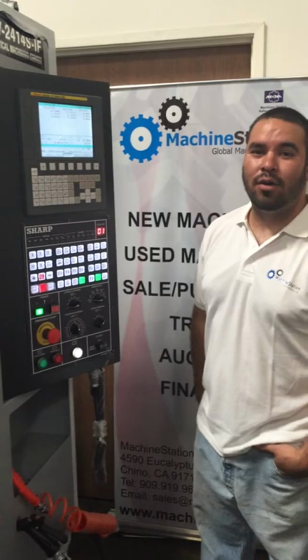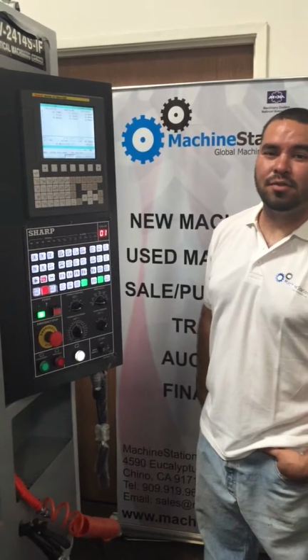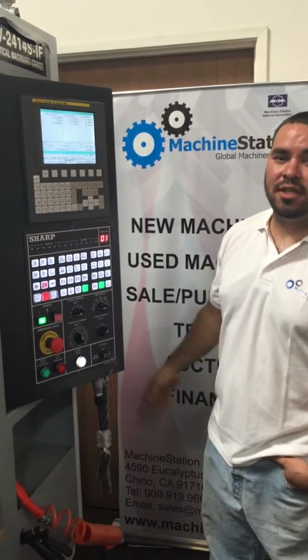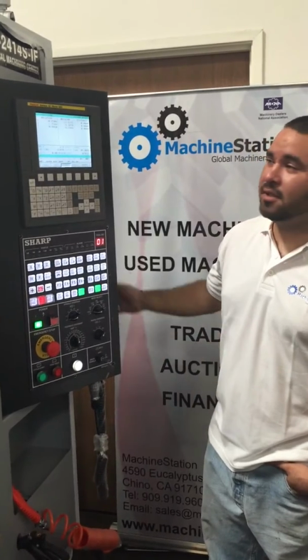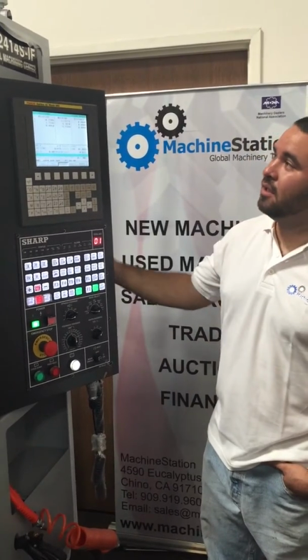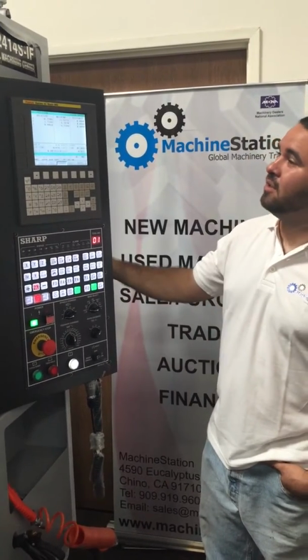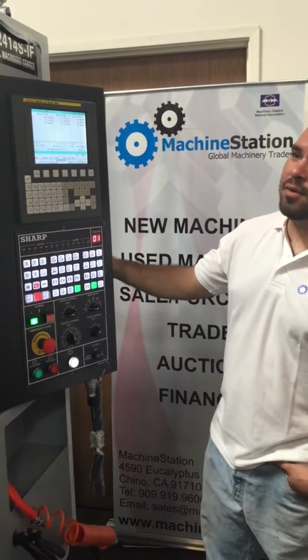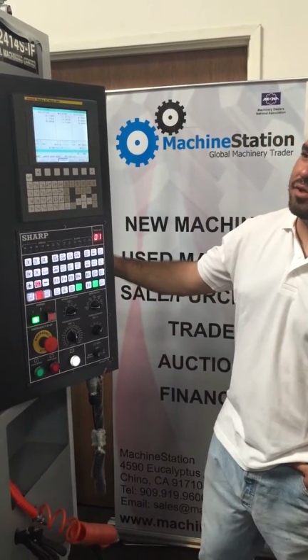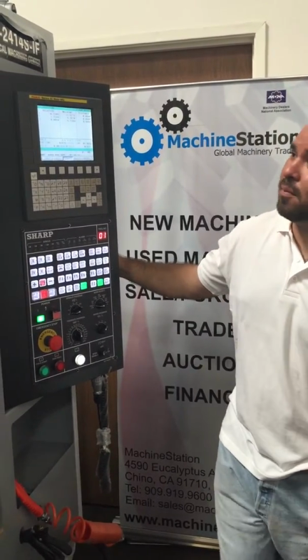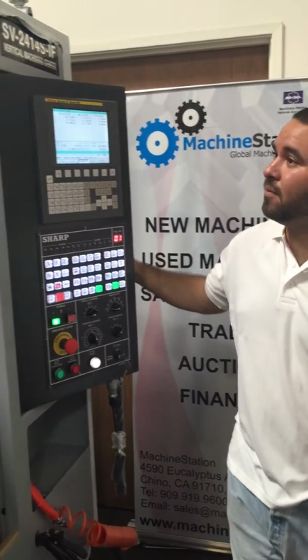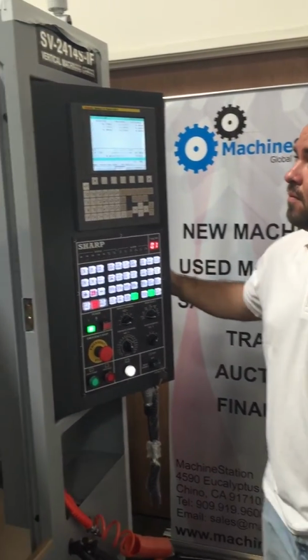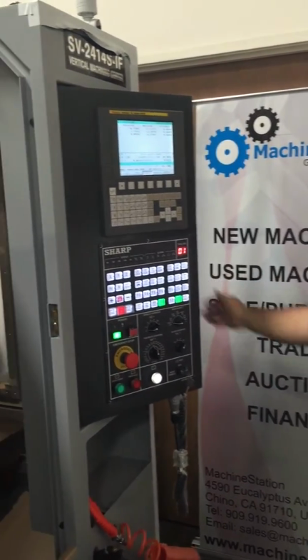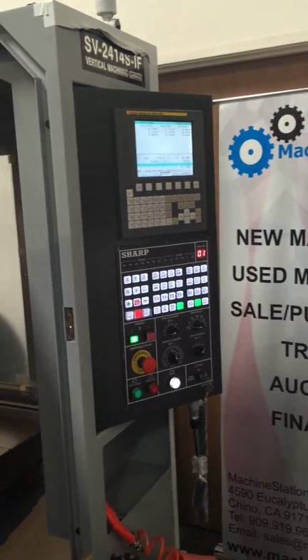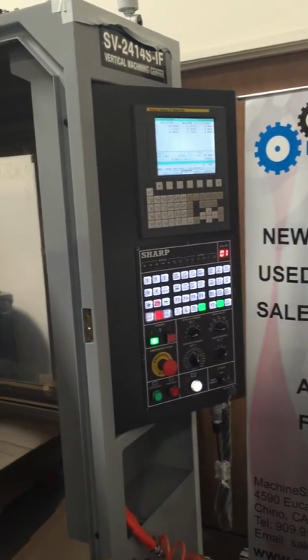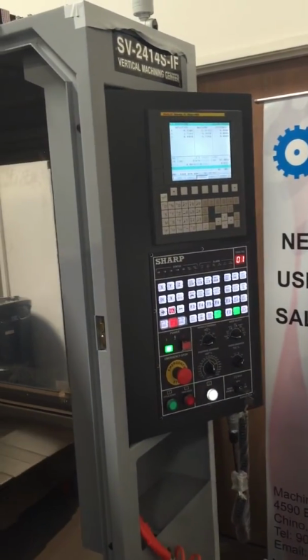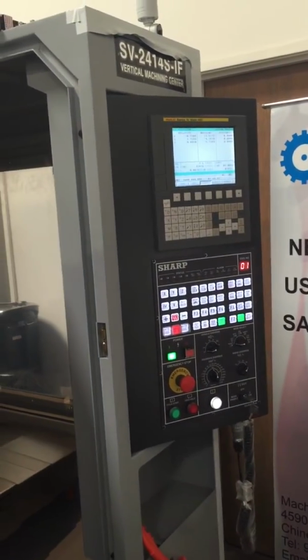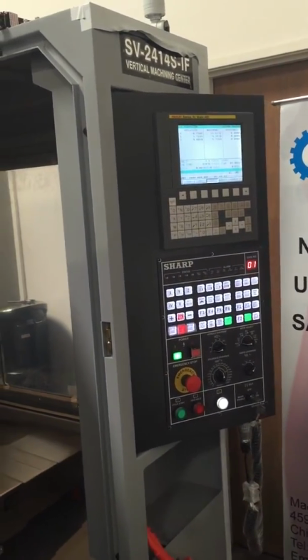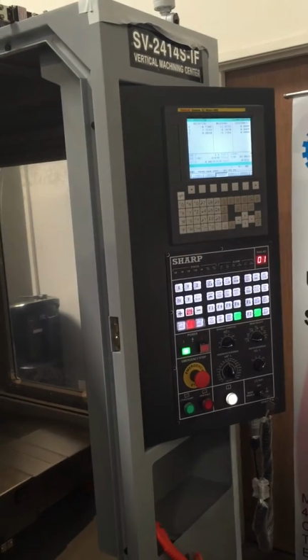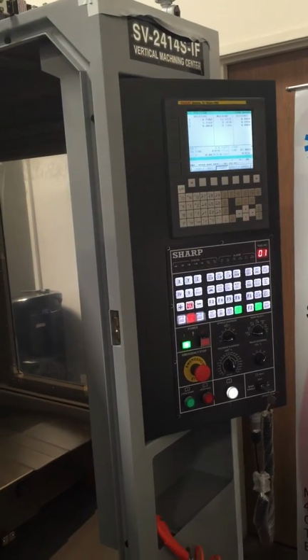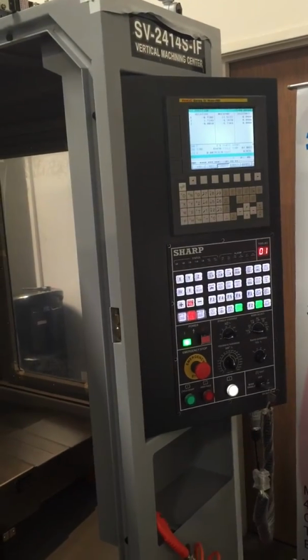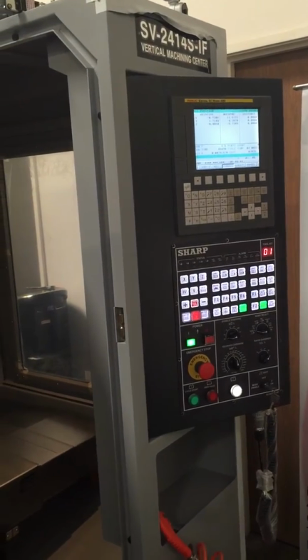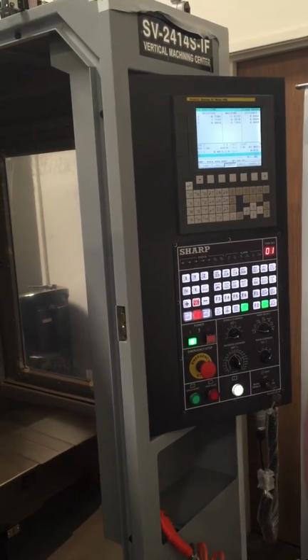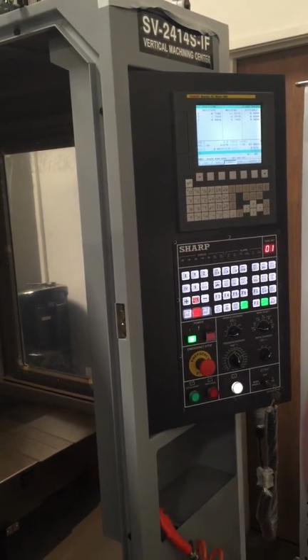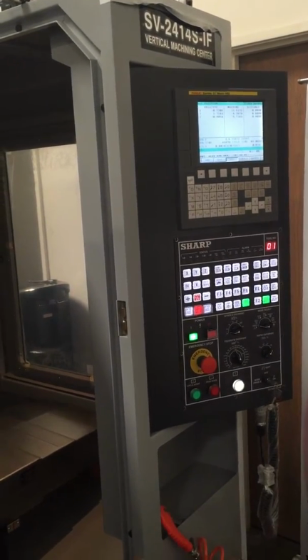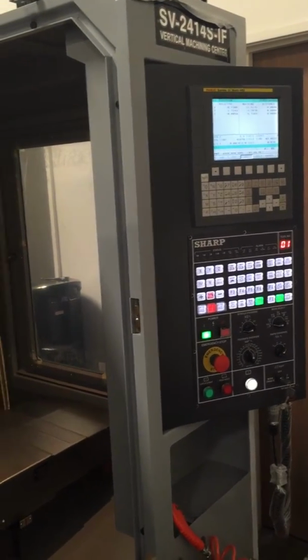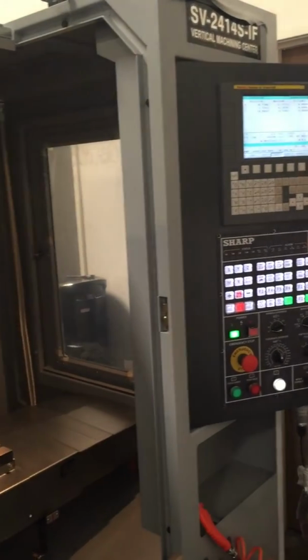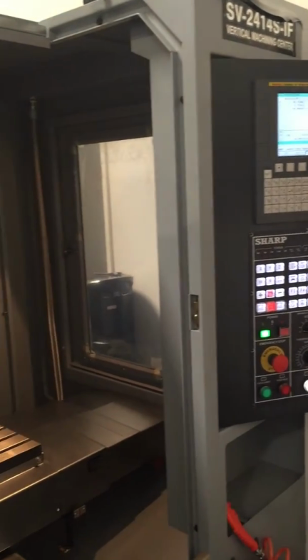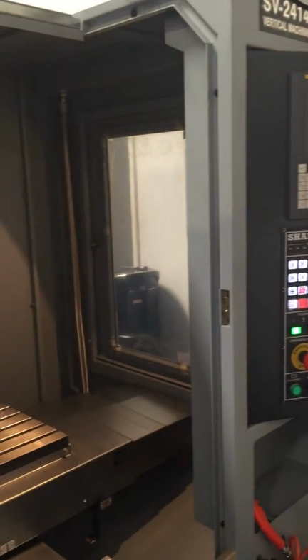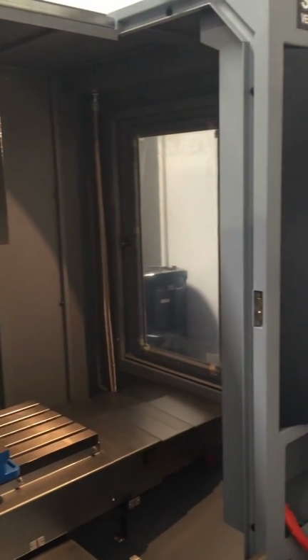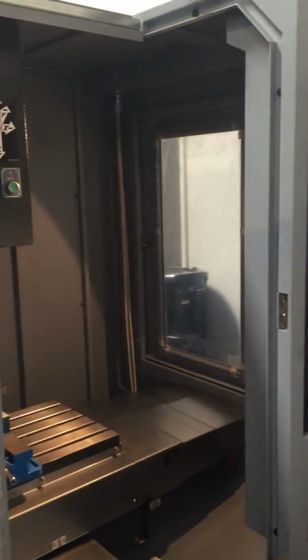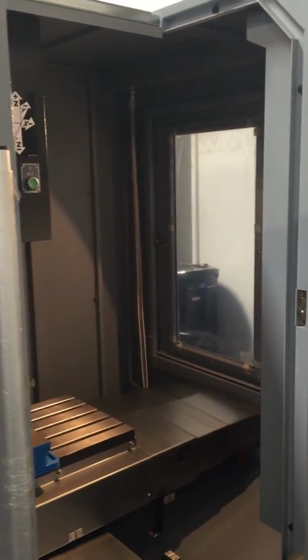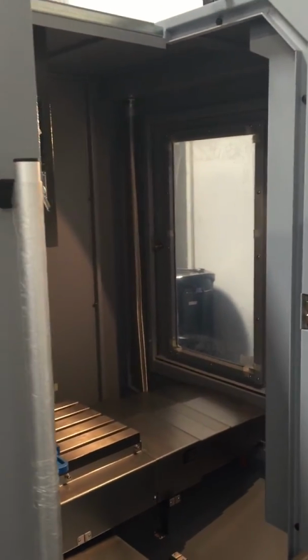Welcome to Machine Station. Today we have a Sharp Machining Center, SV2414SIF, one of Sharp's most popular models.